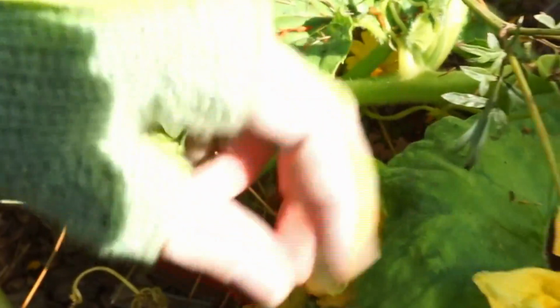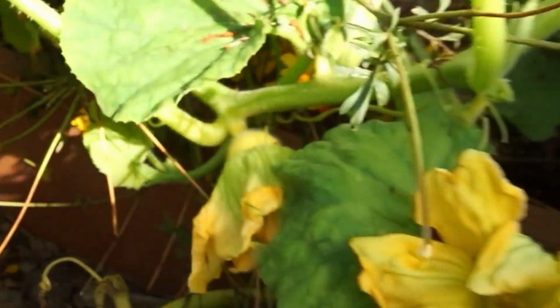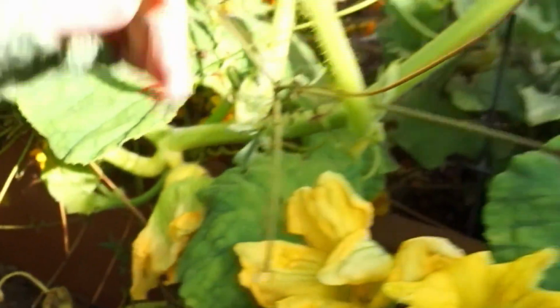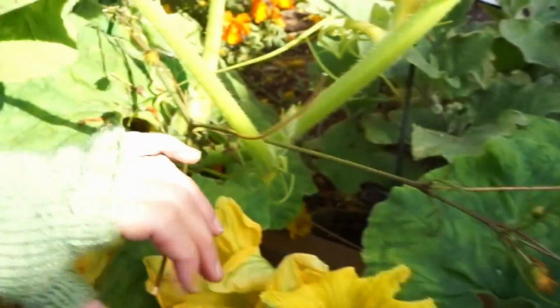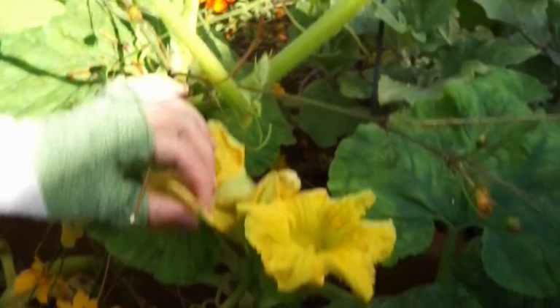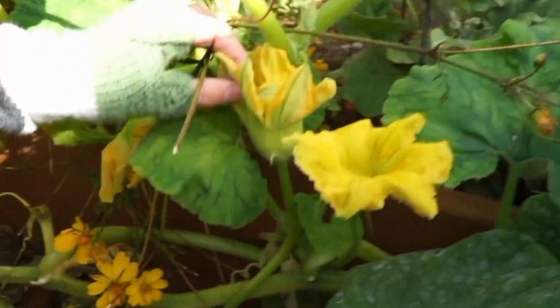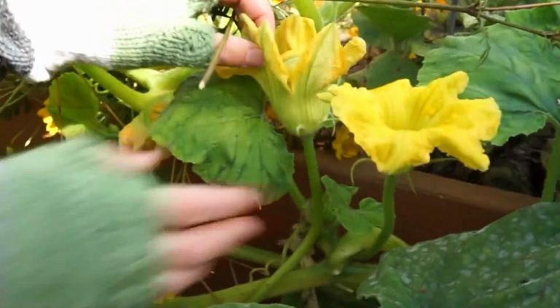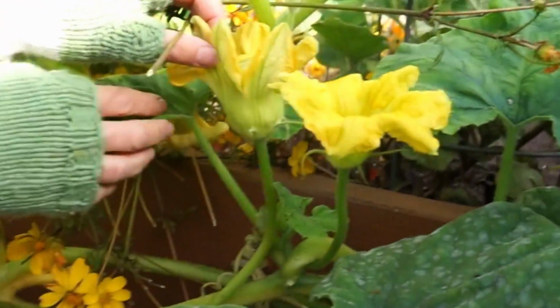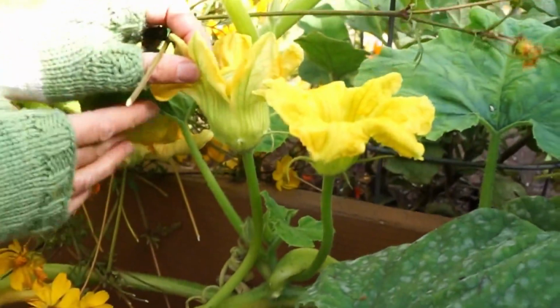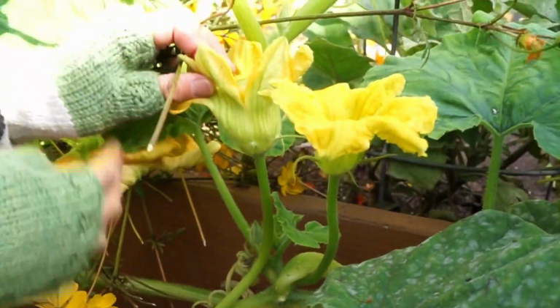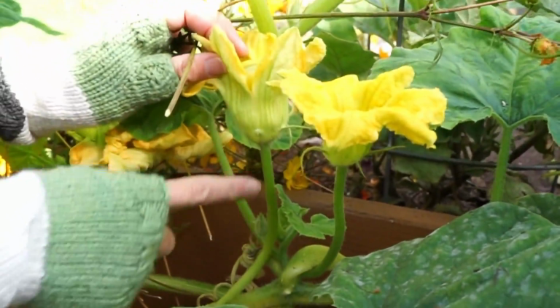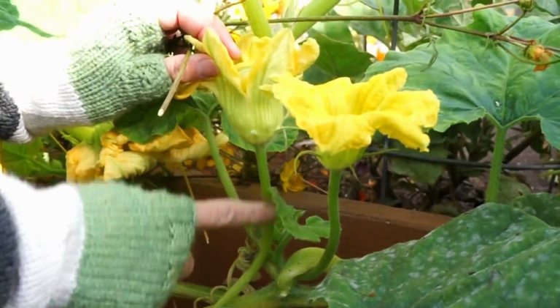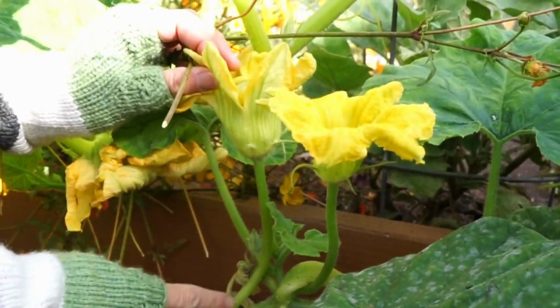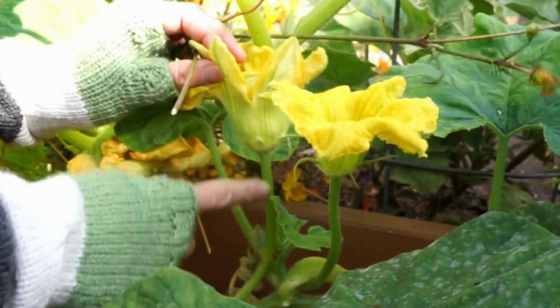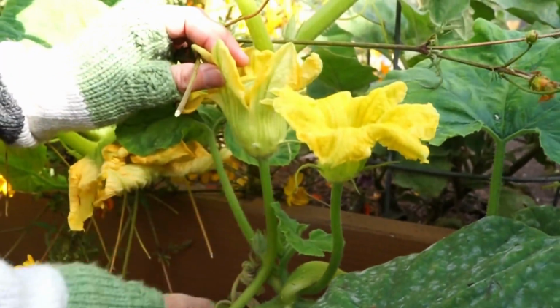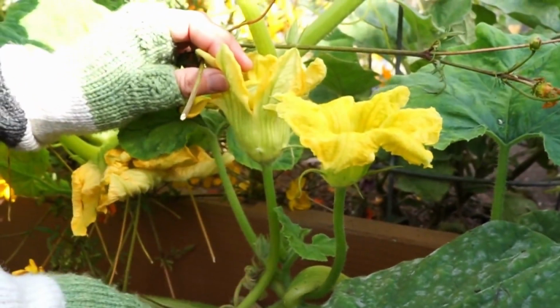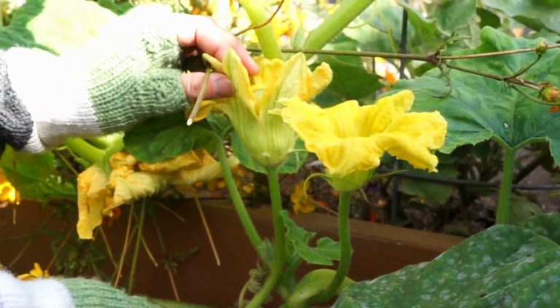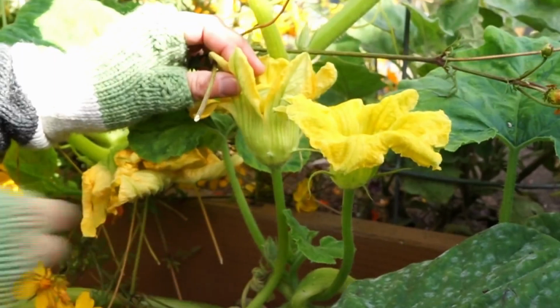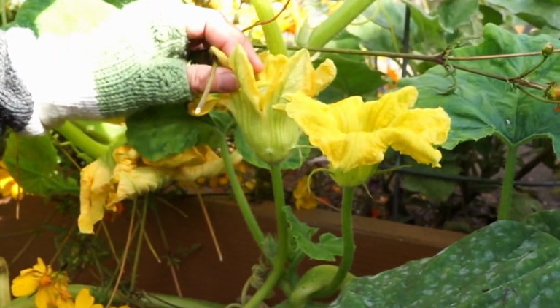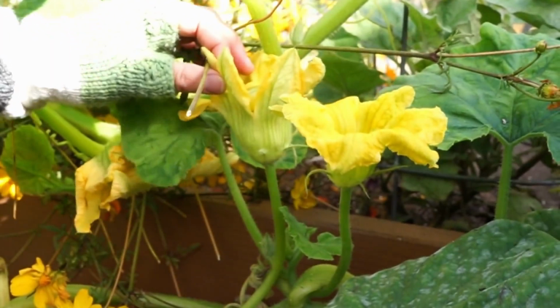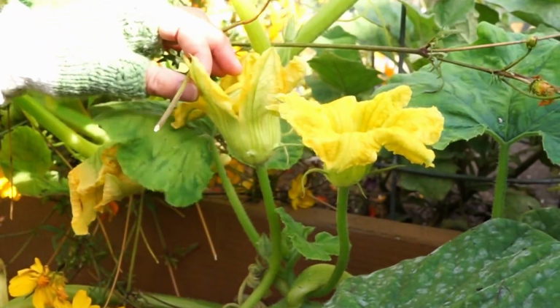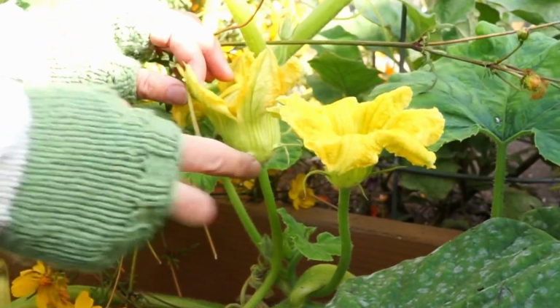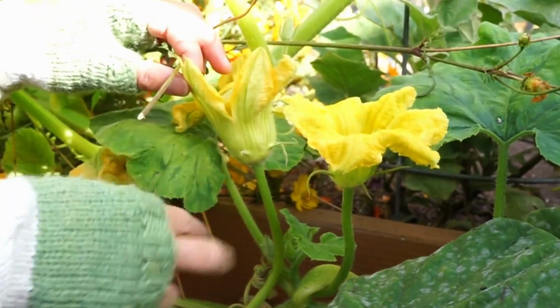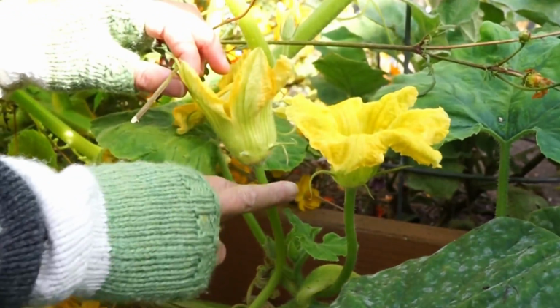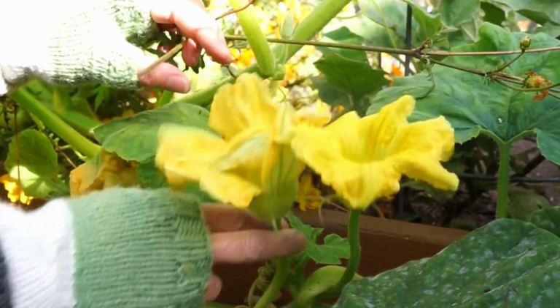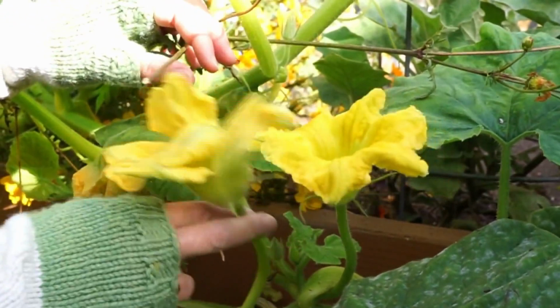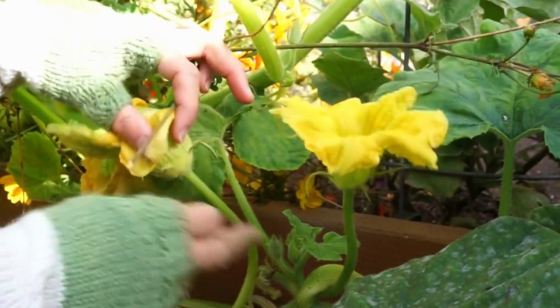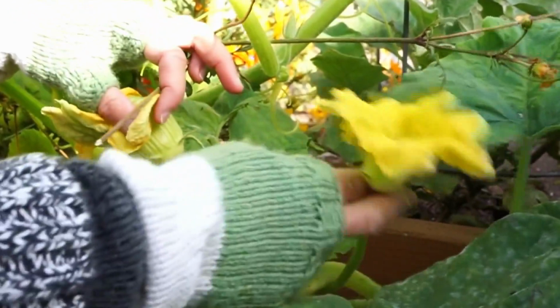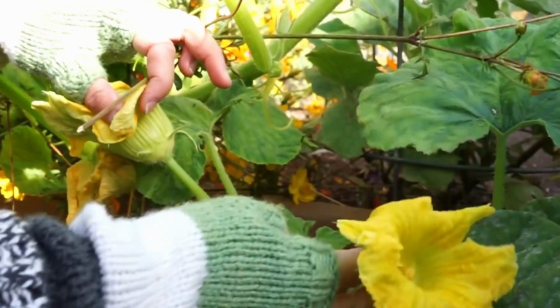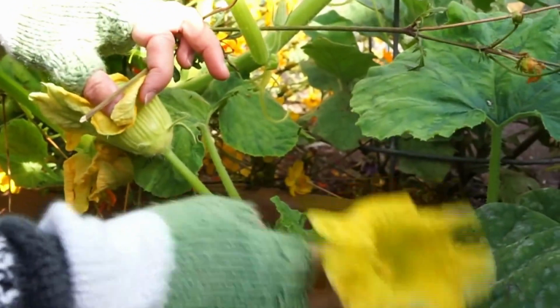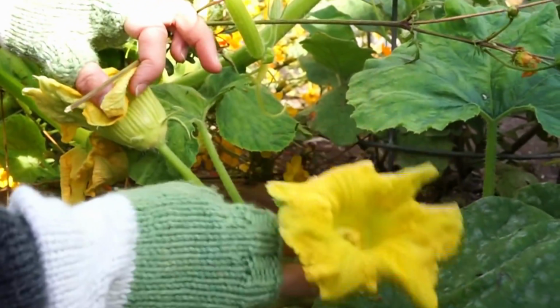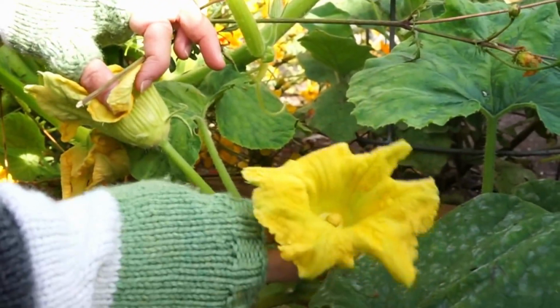This one right here — see how these have no little nub? It's just straight and long and lean. That one is a boy flower. Look at that. Isn't that interesting?